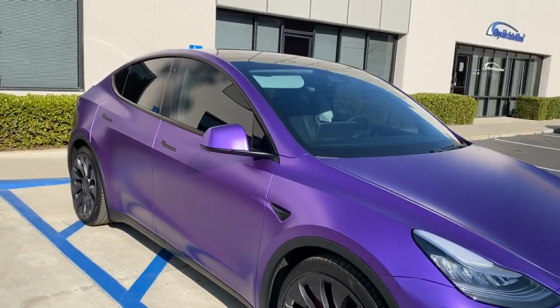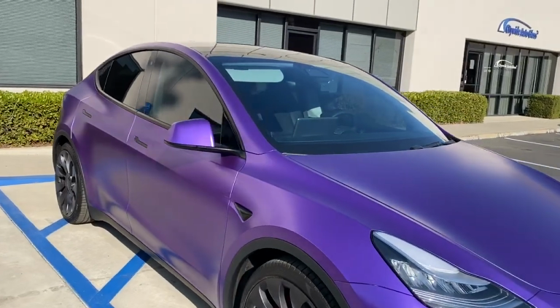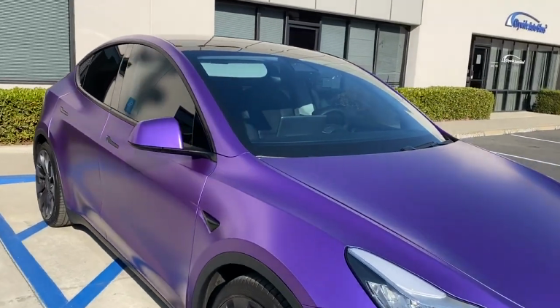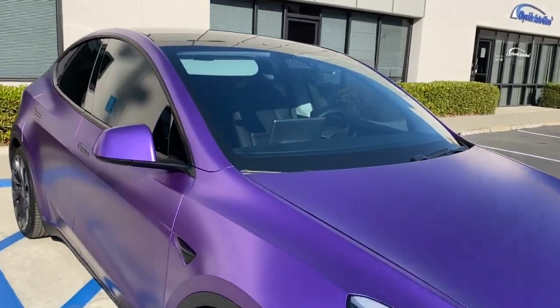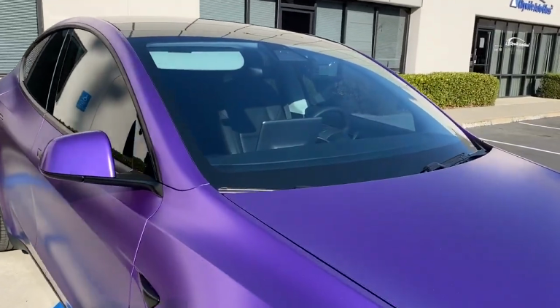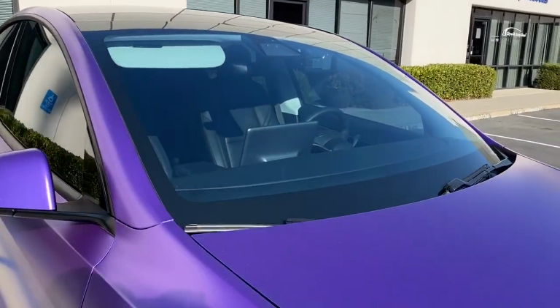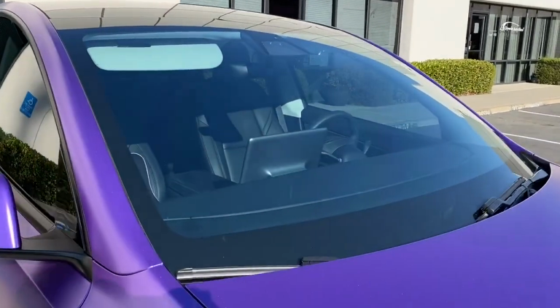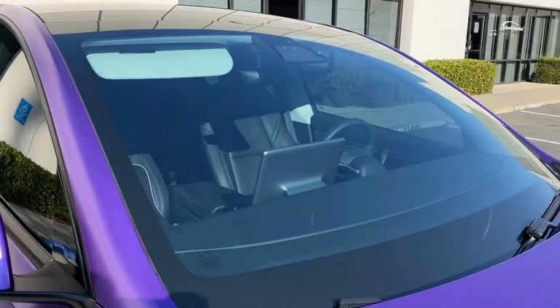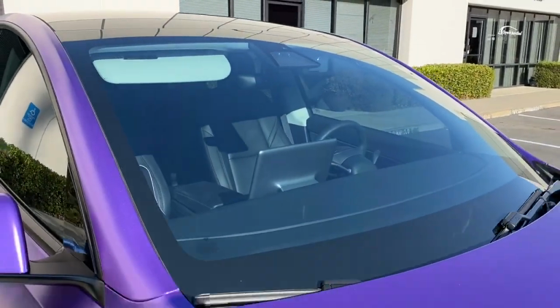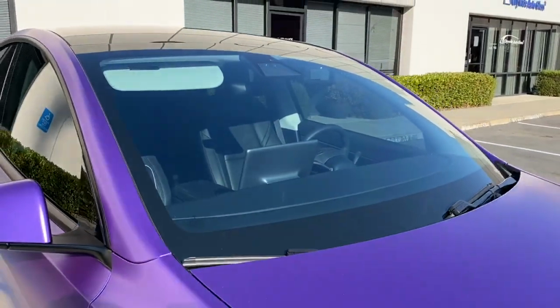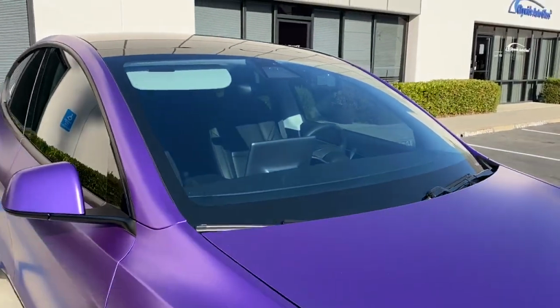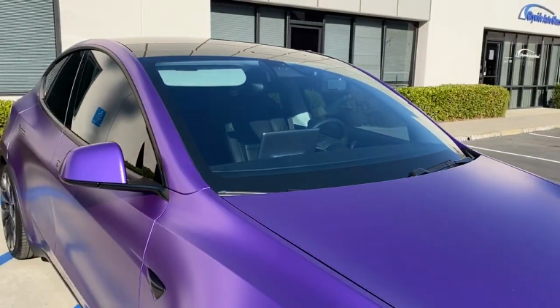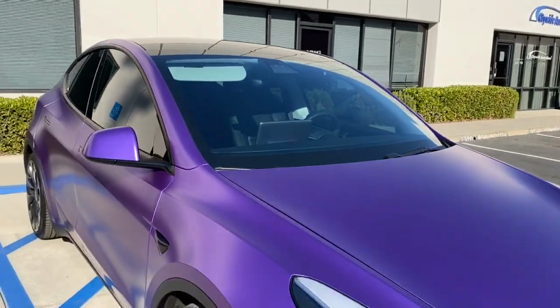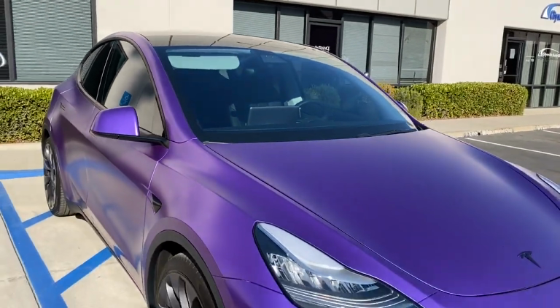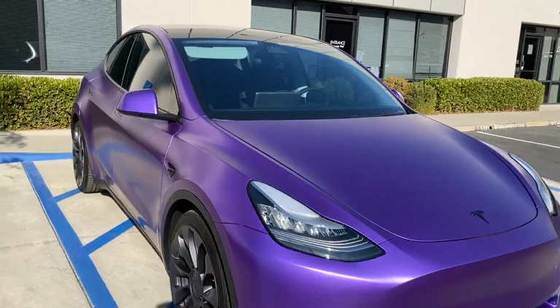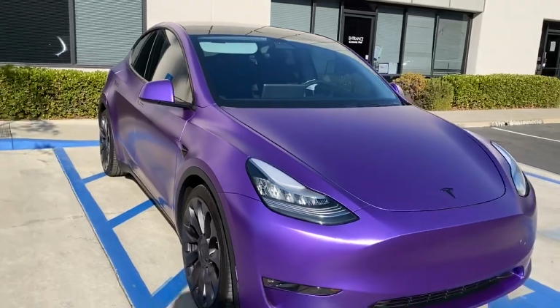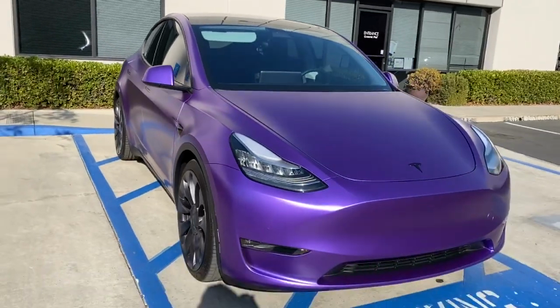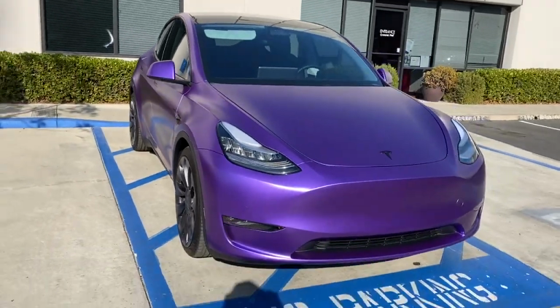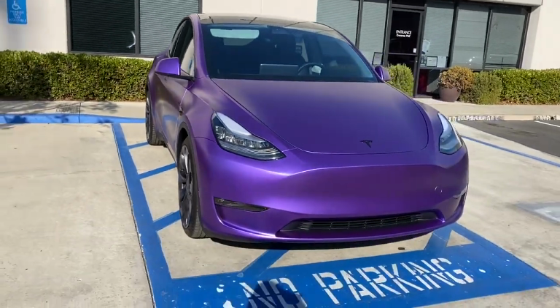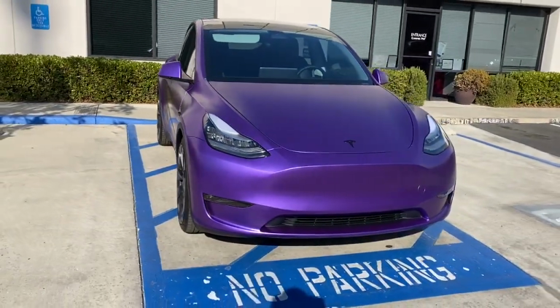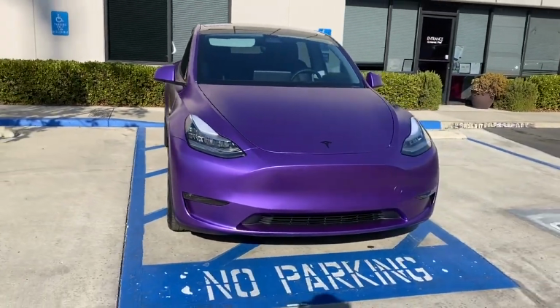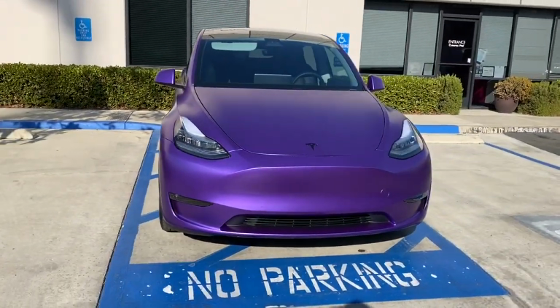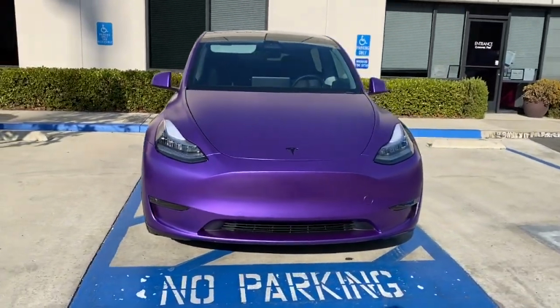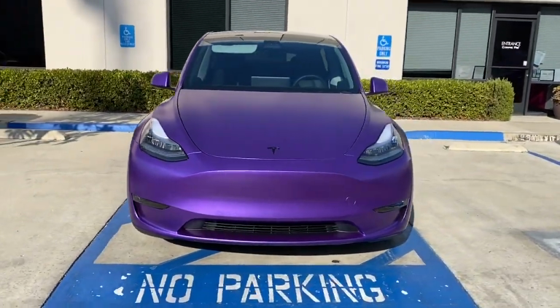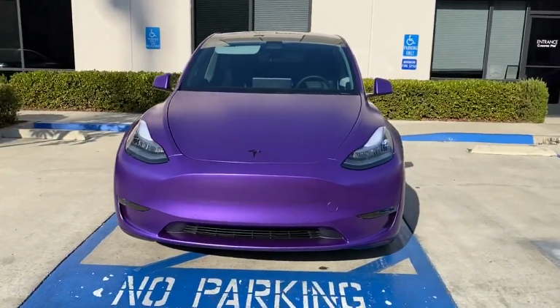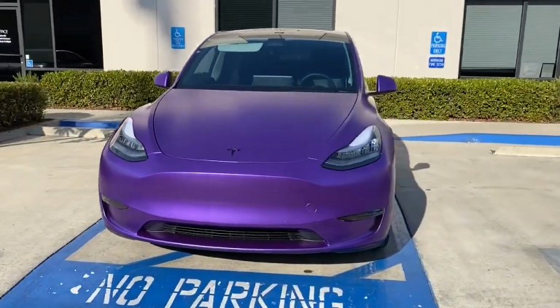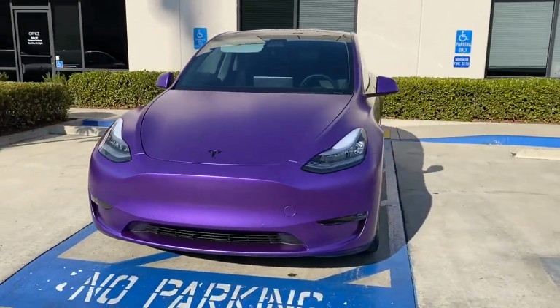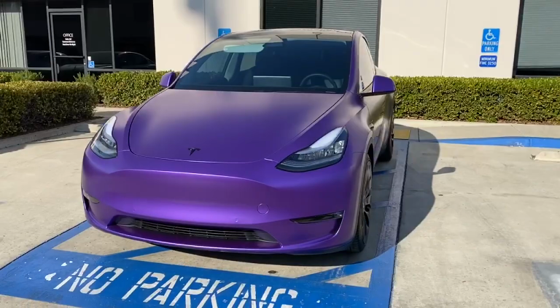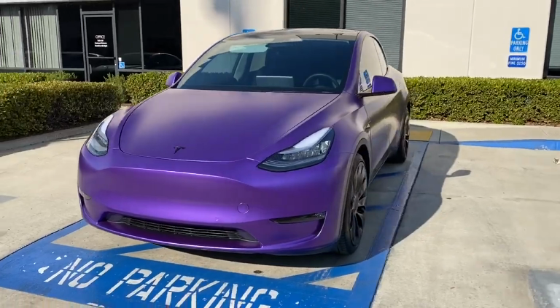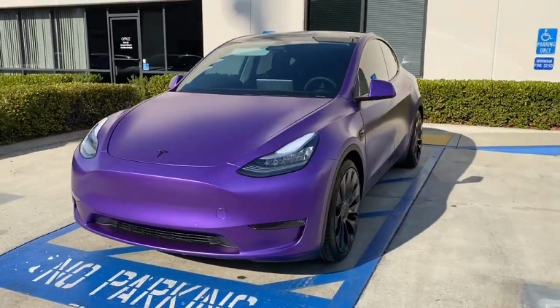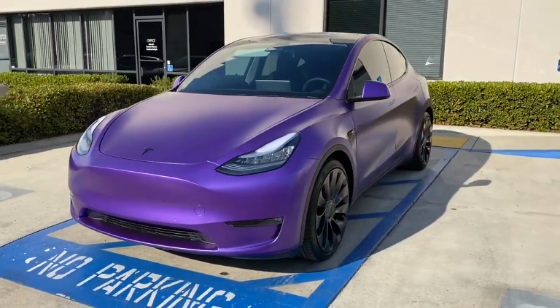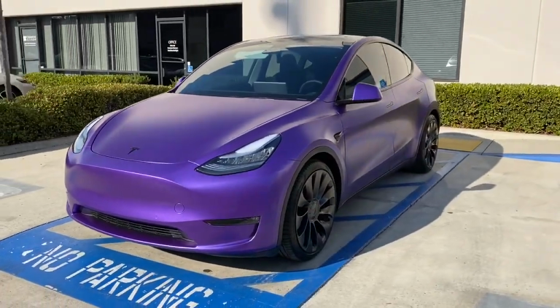We also did 70% on the windshield — again, to keep some of that heat out — all done with infrared film. 2020 Tesla Model Y, satin purple metallic.